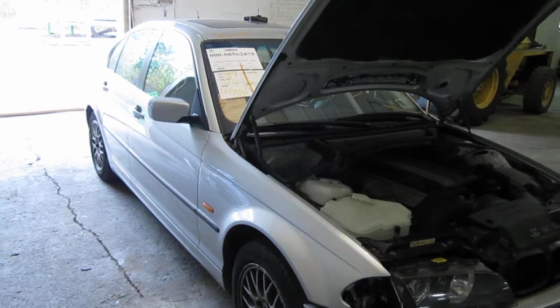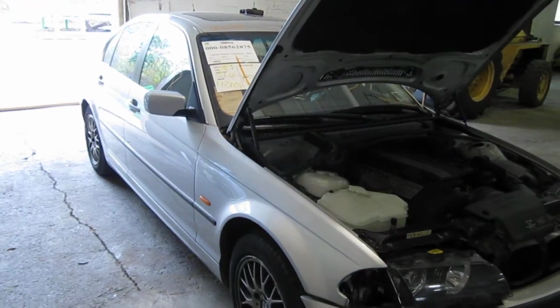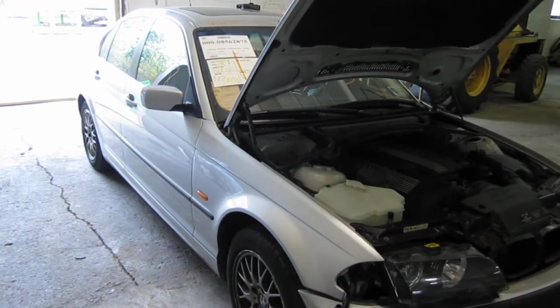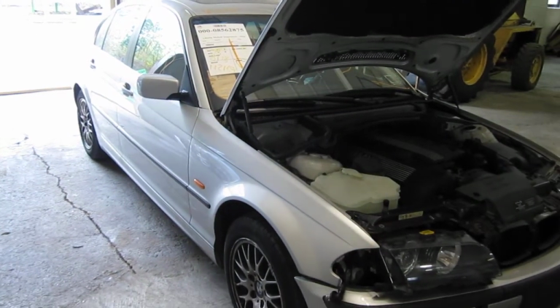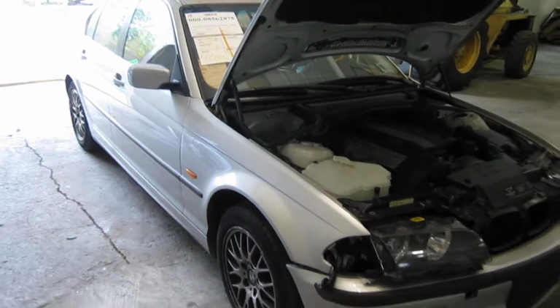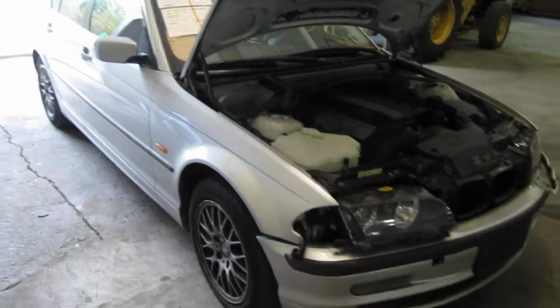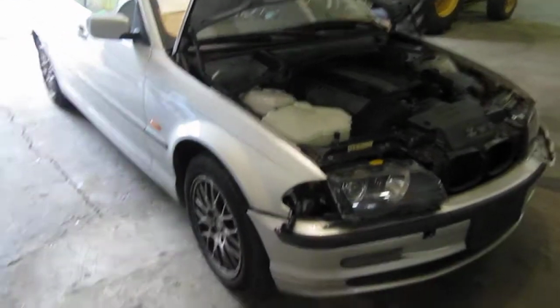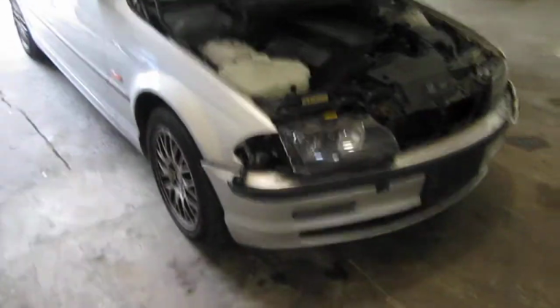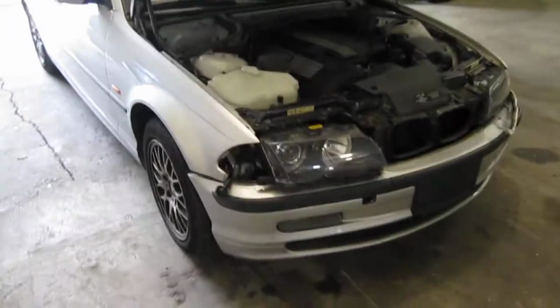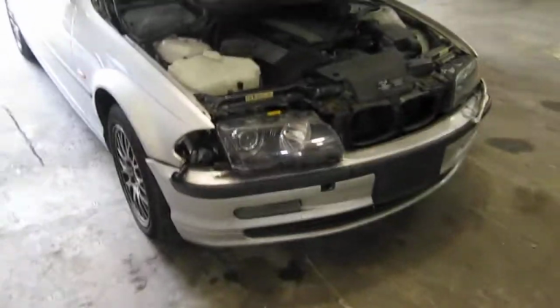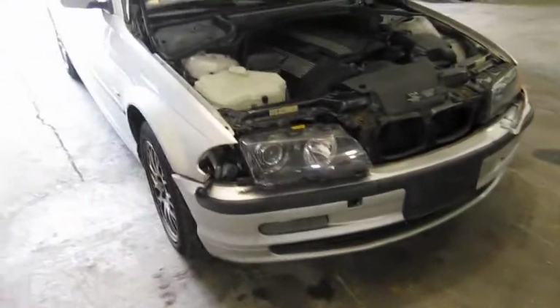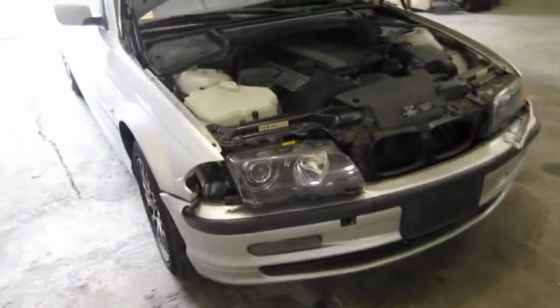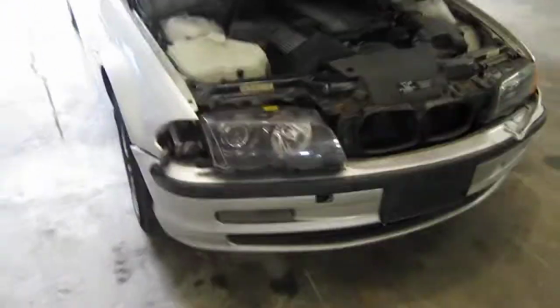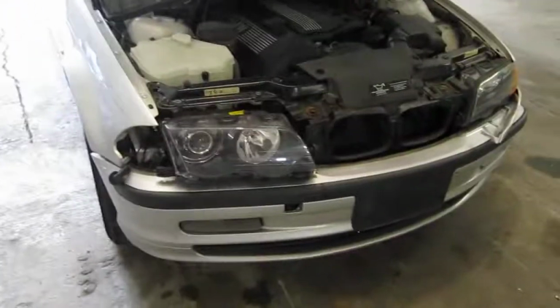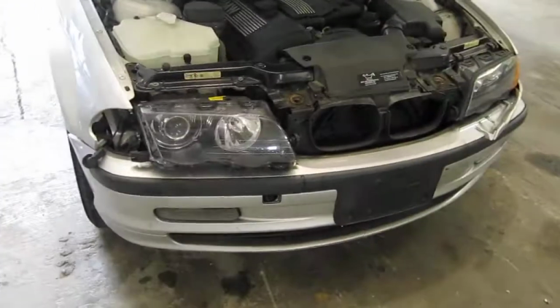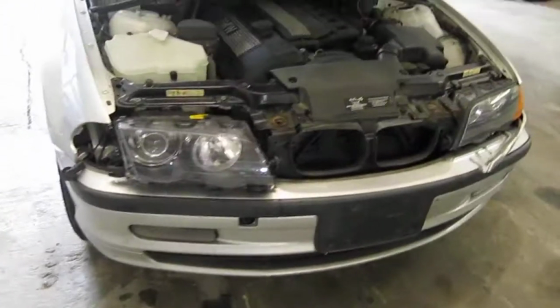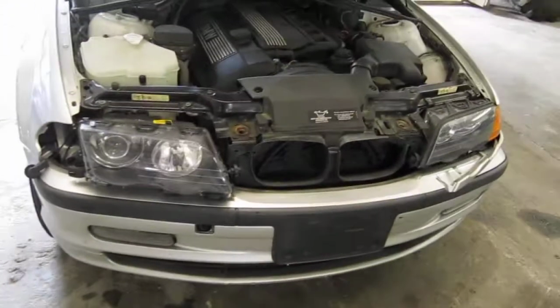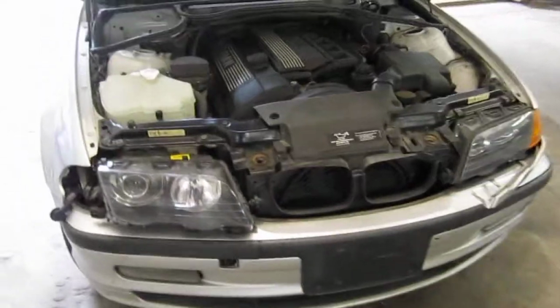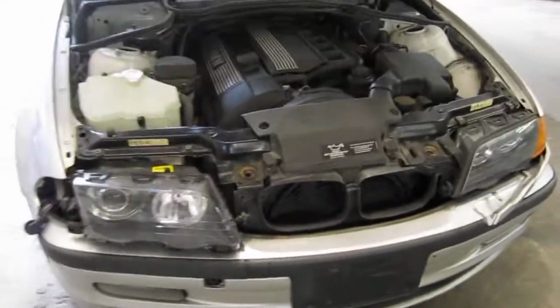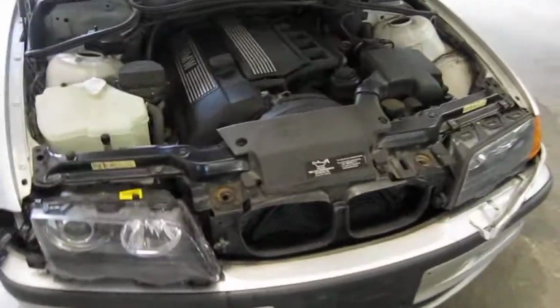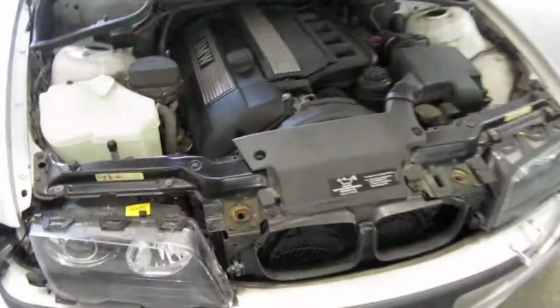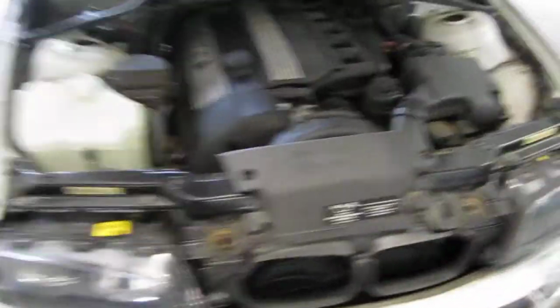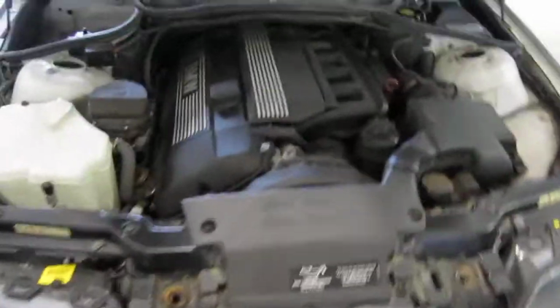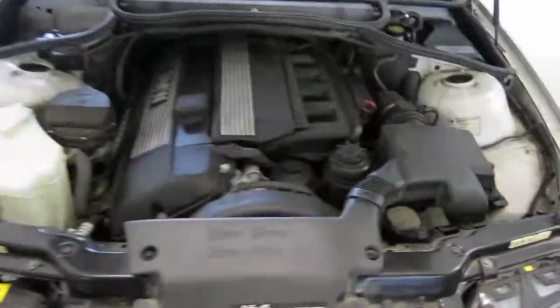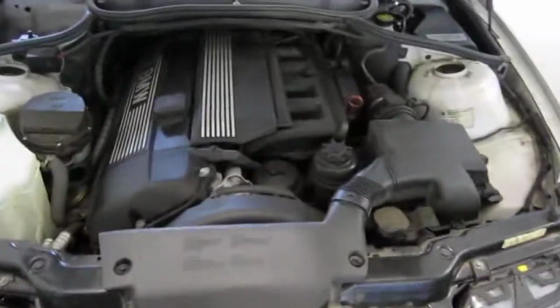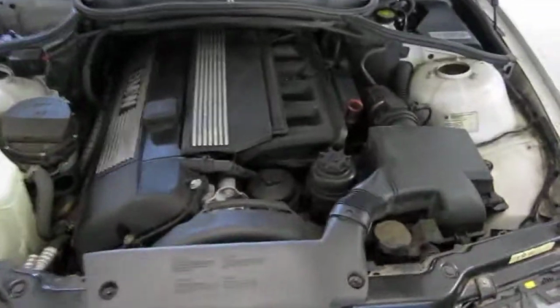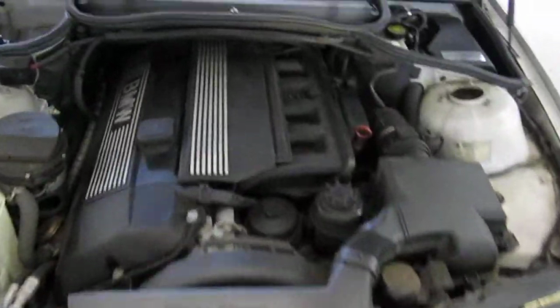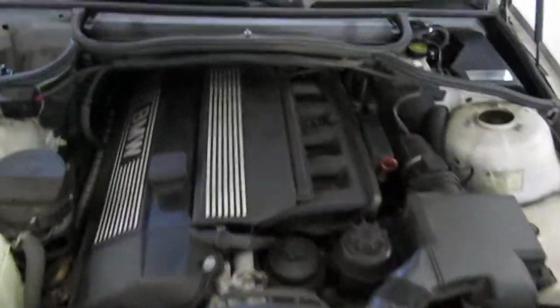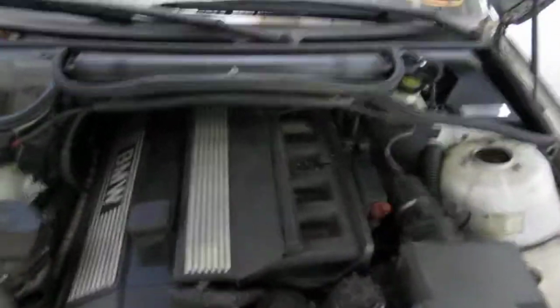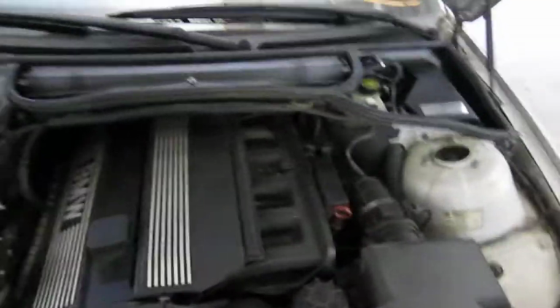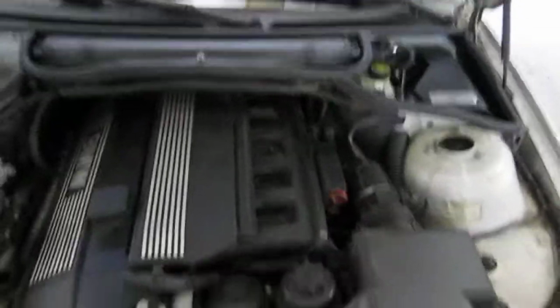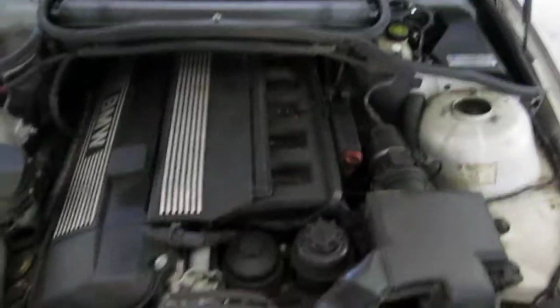Hello and welcome to Tom's Foreign Auto Parts video portion of our inventory. Here we have a 1999 BMW 328i model.